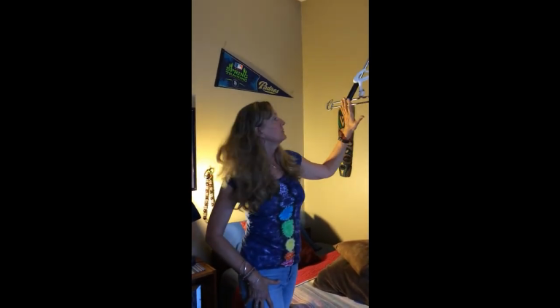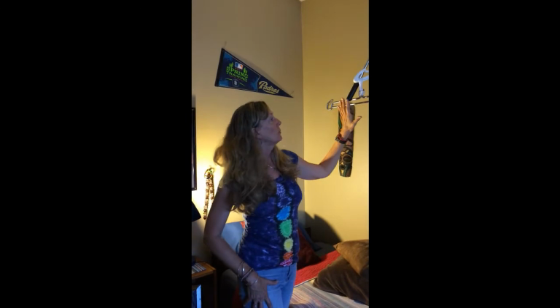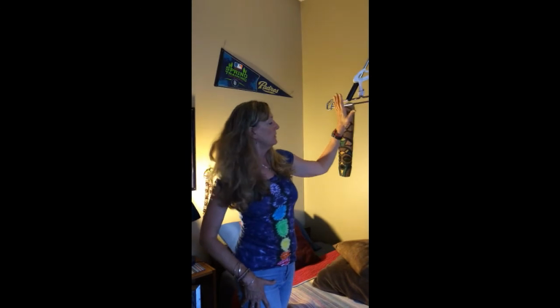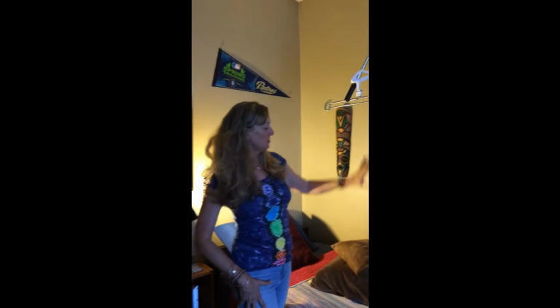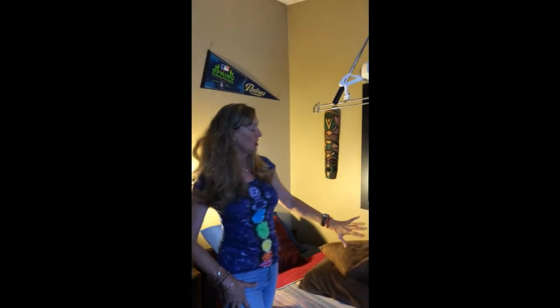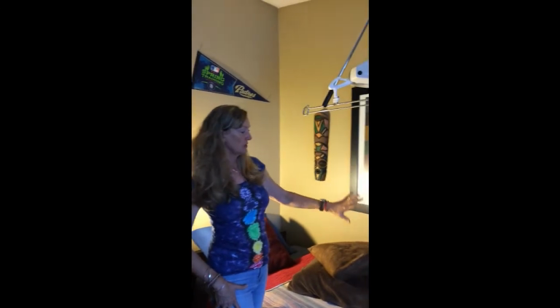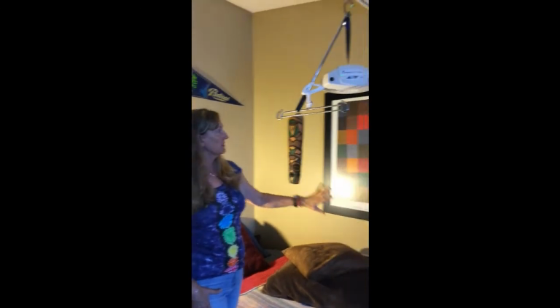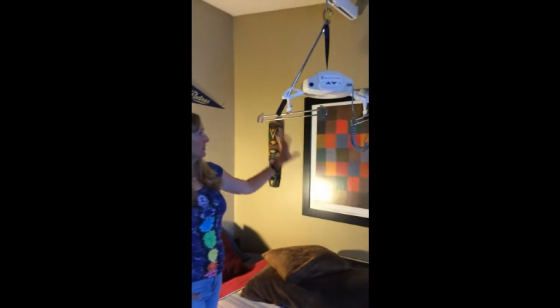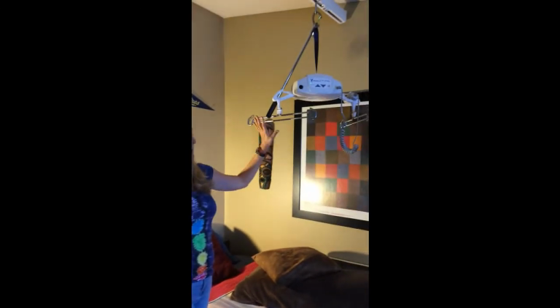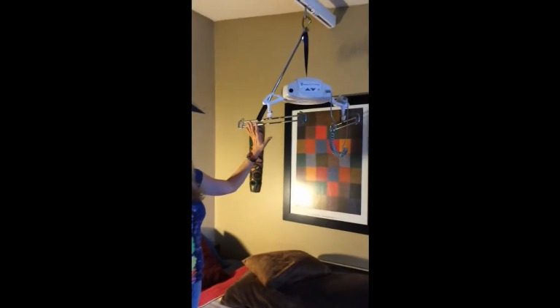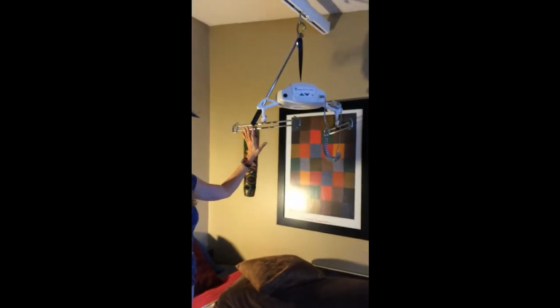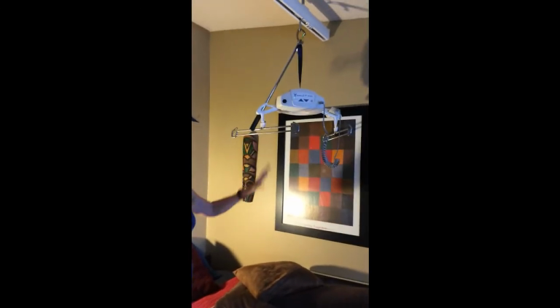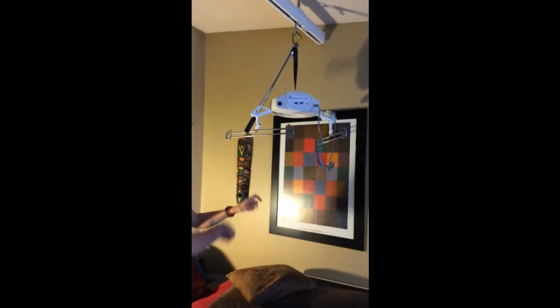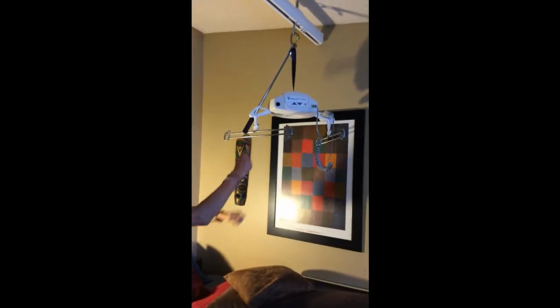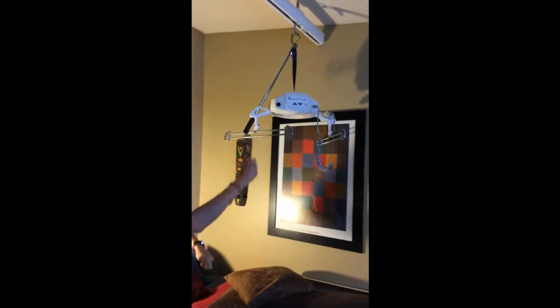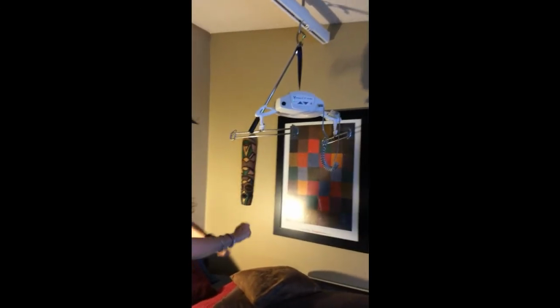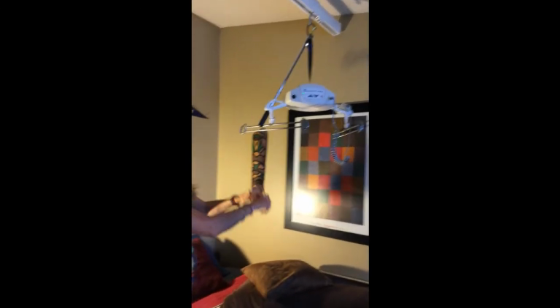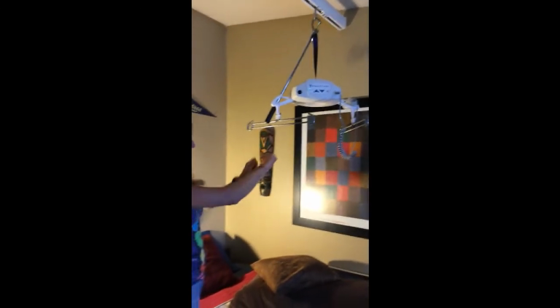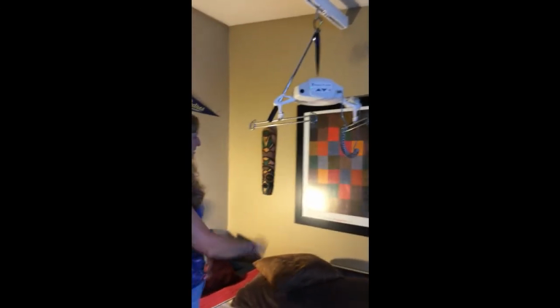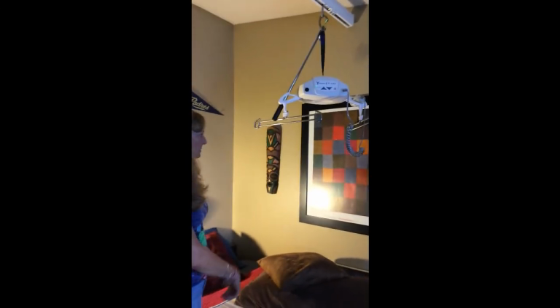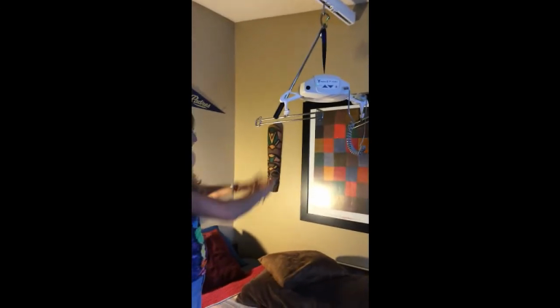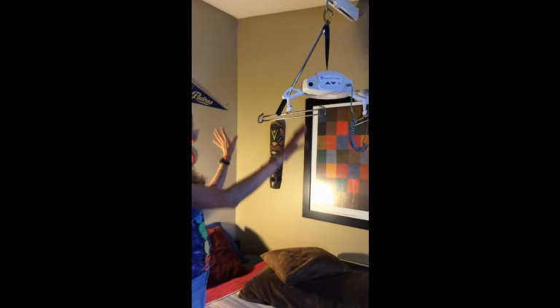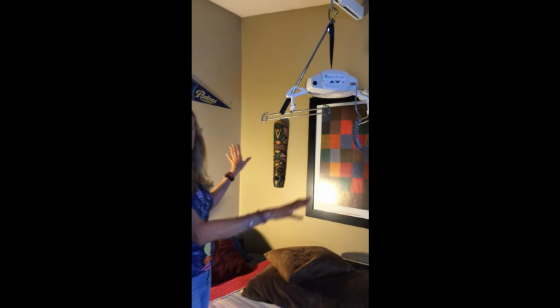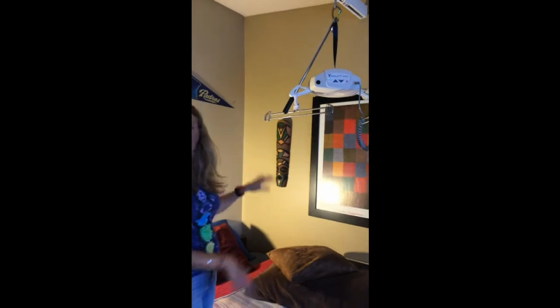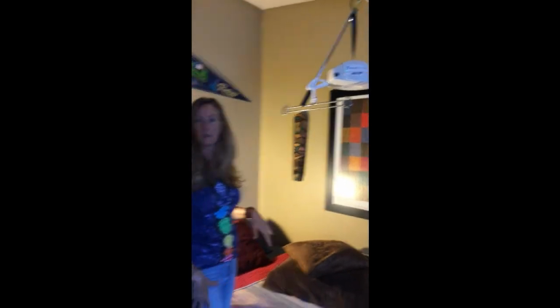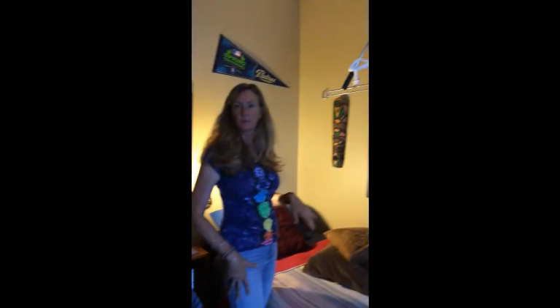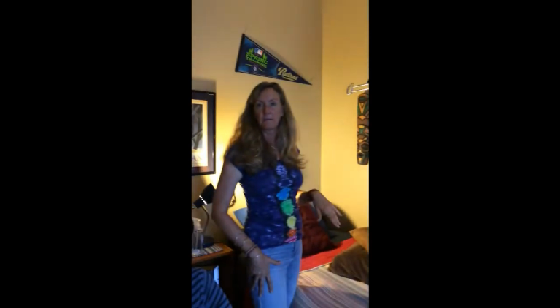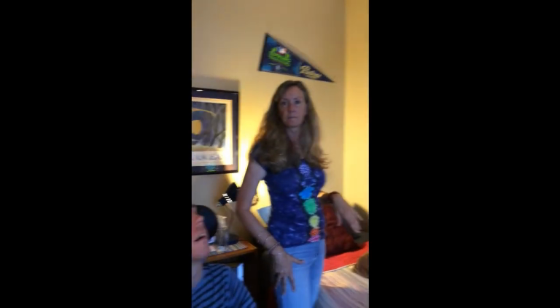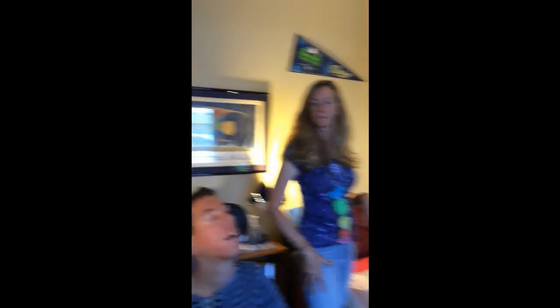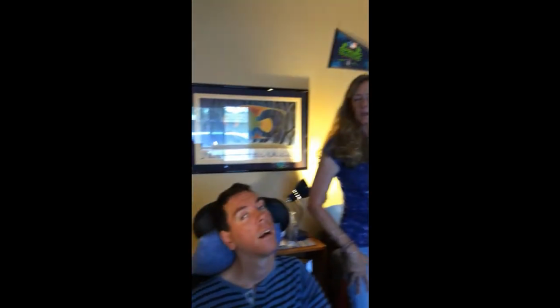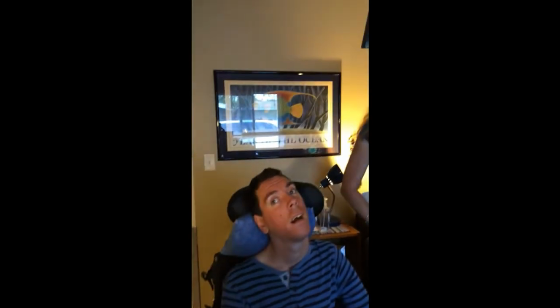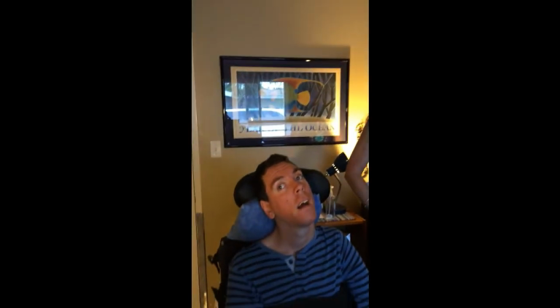So once it charges for a couple of hours, we can take it apart and put it away so it won't be in anybody's way.